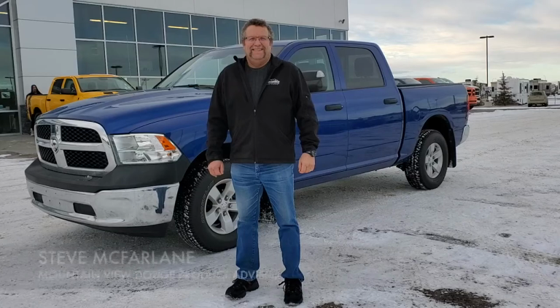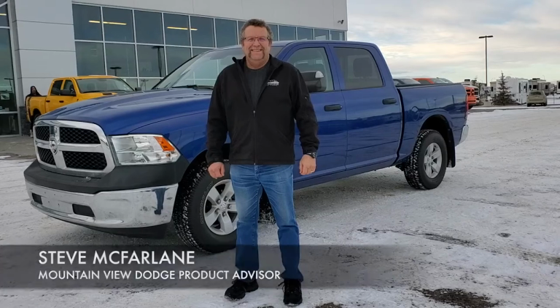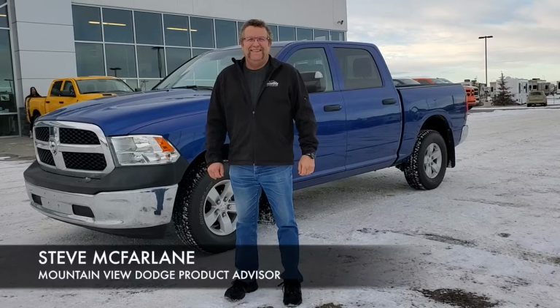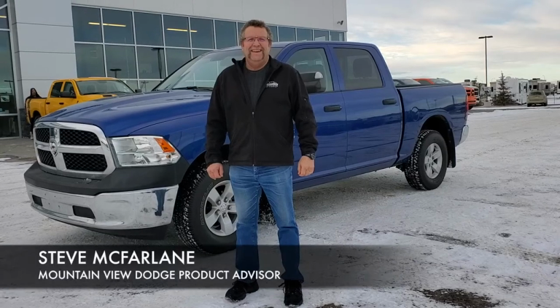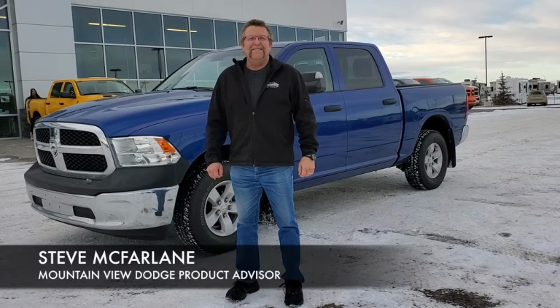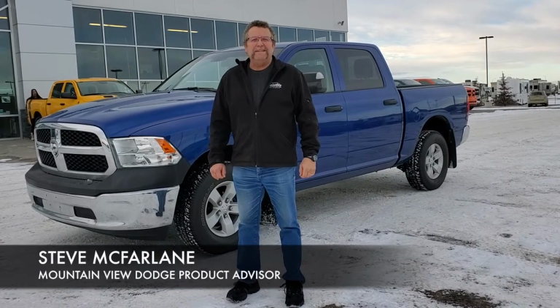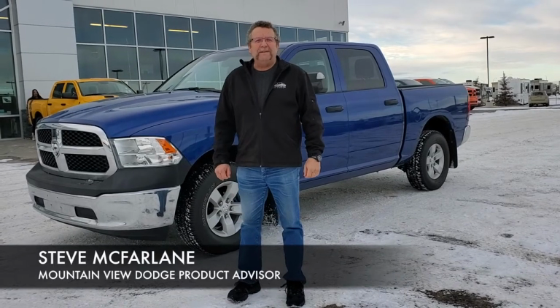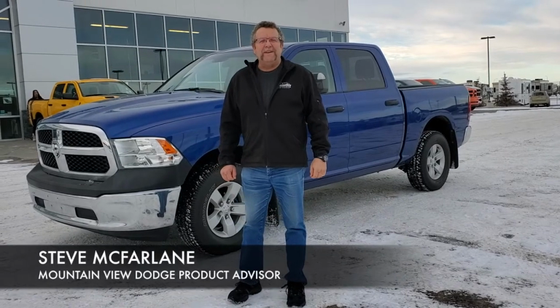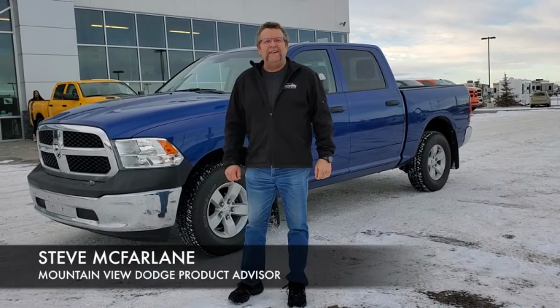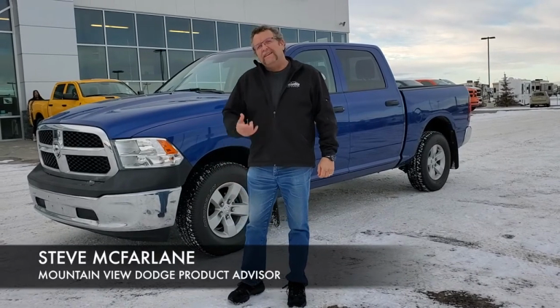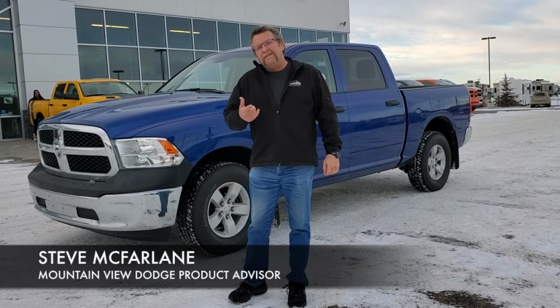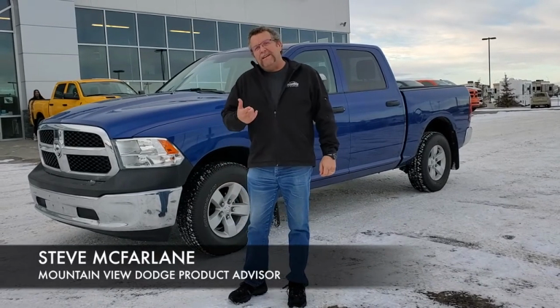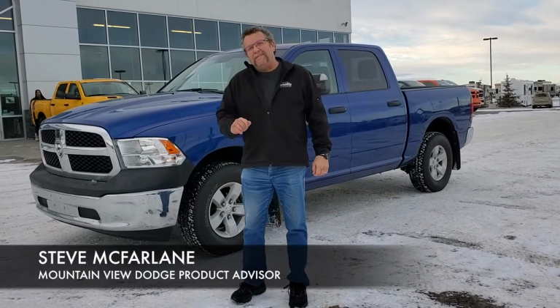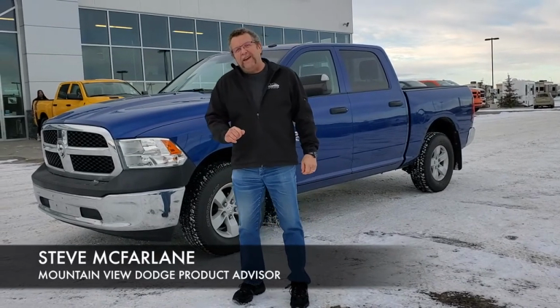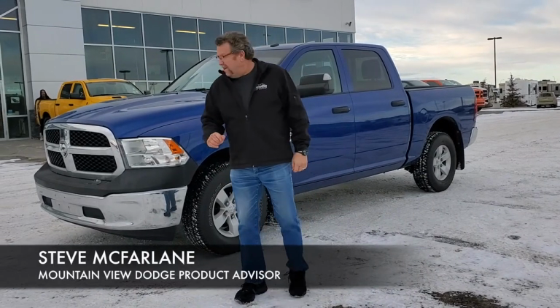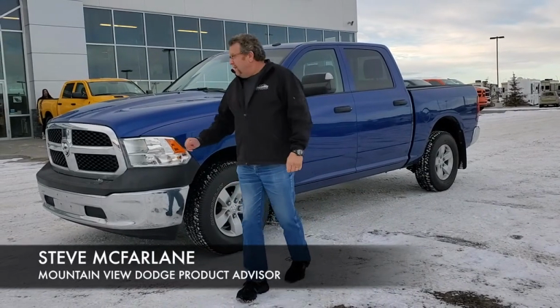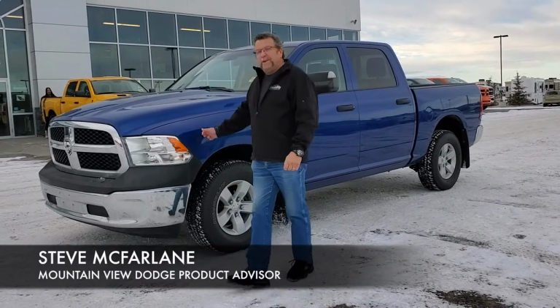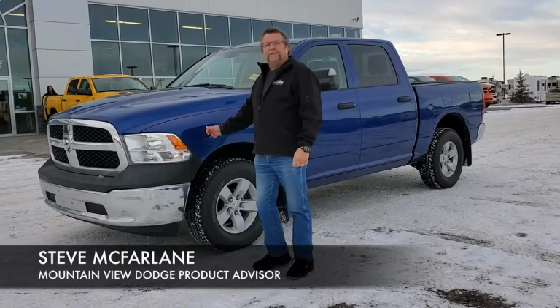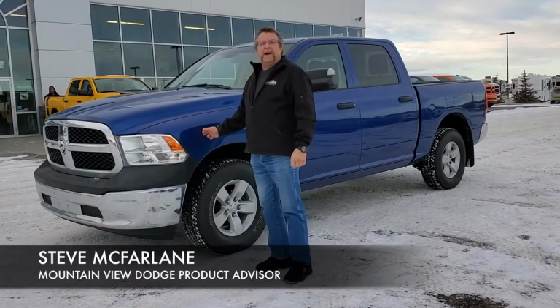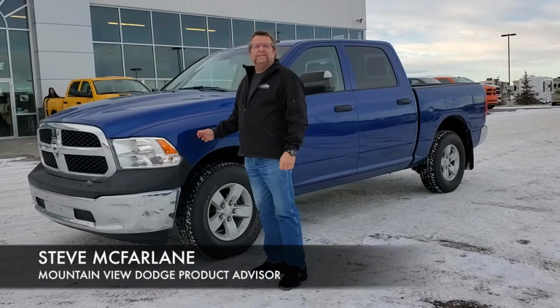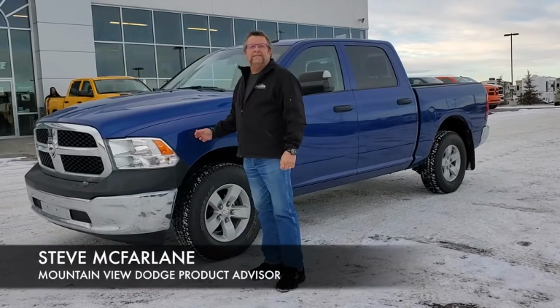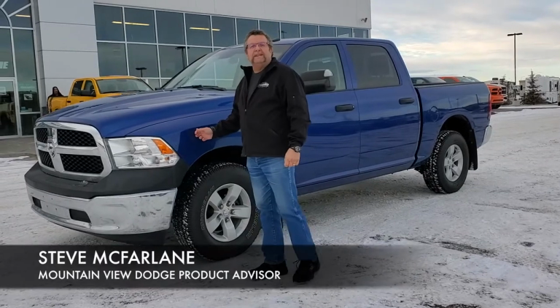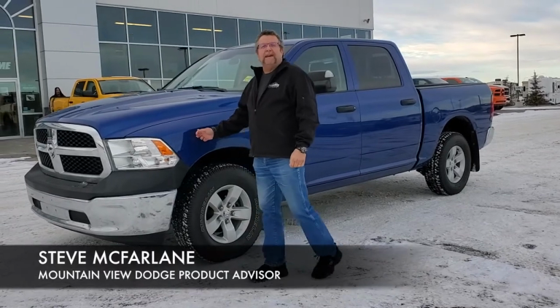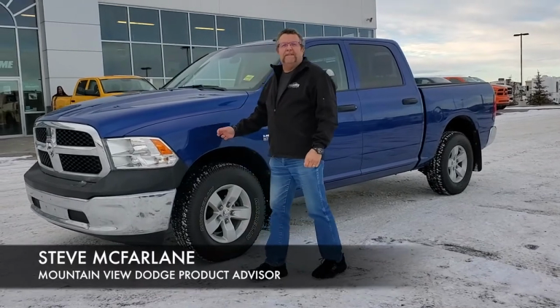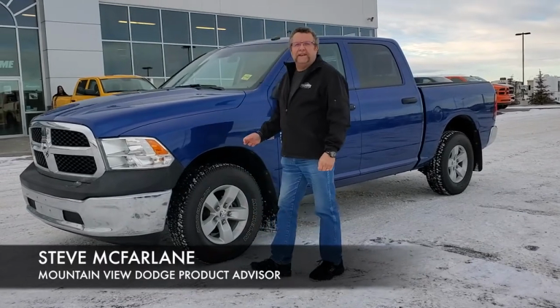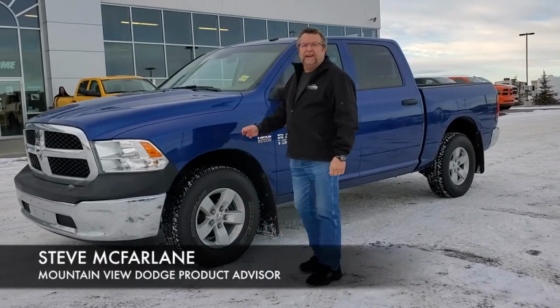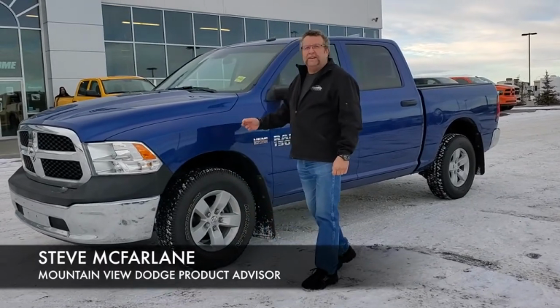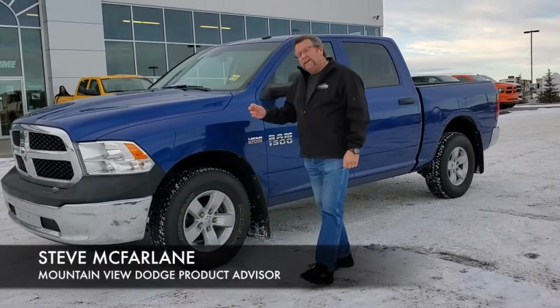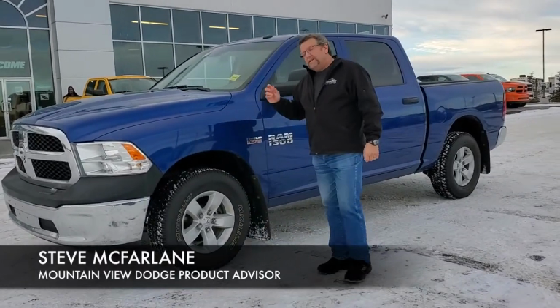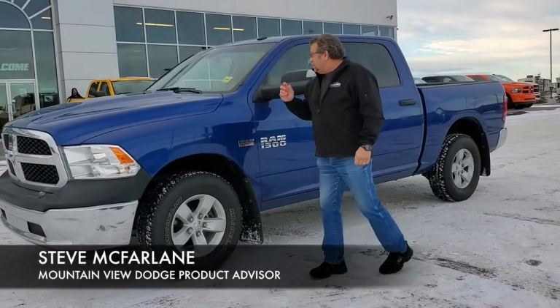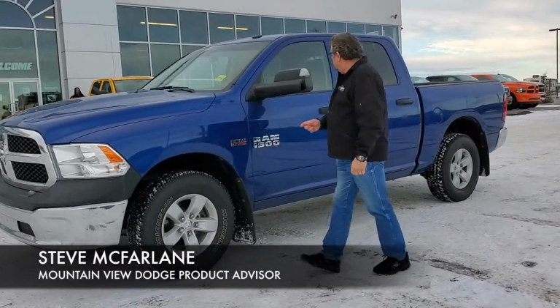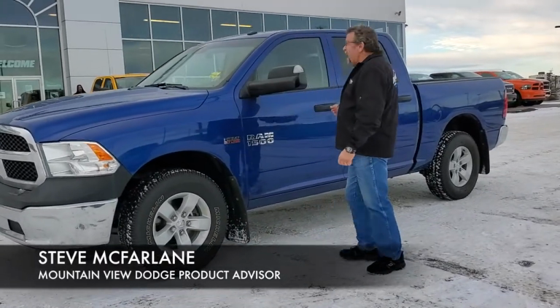Hey everybody, Steve McFernand here. What do I have for you? A beautiful 2017 Ram 1500 crew cab.